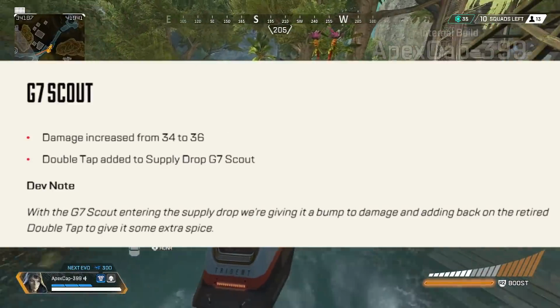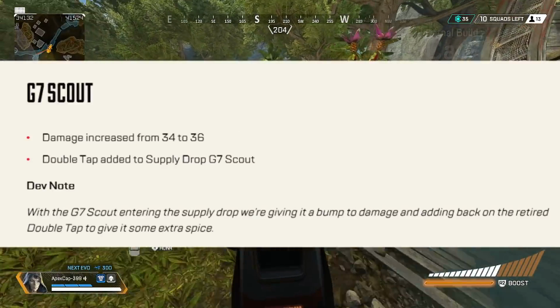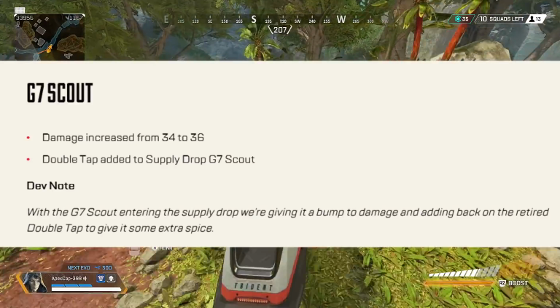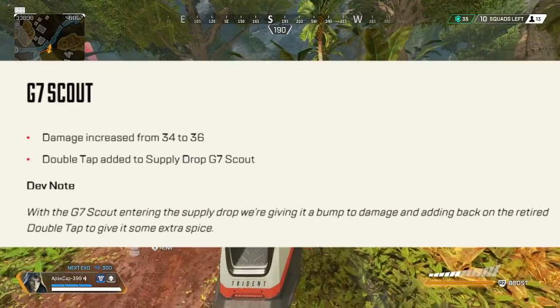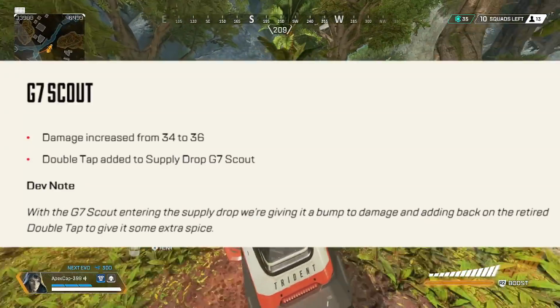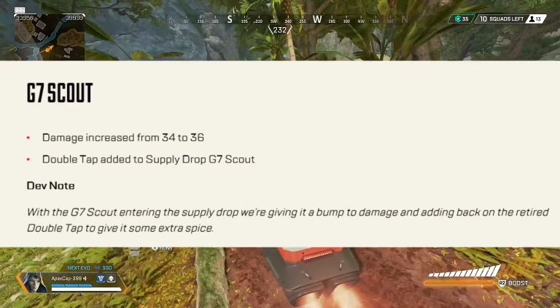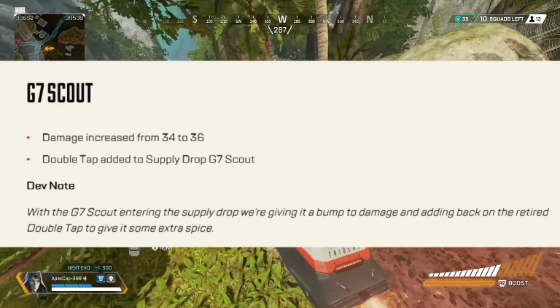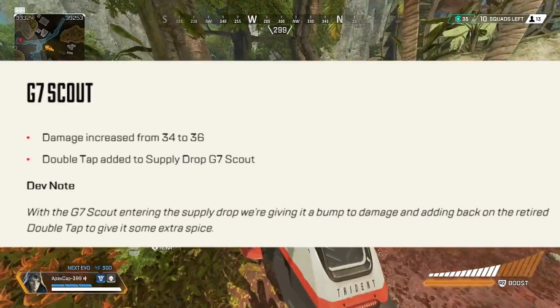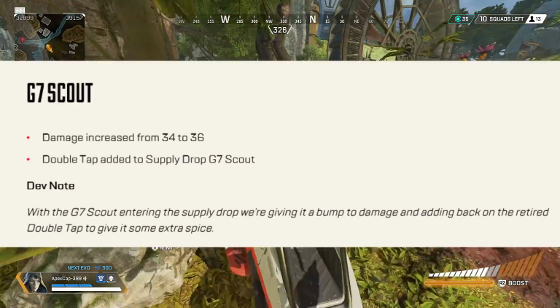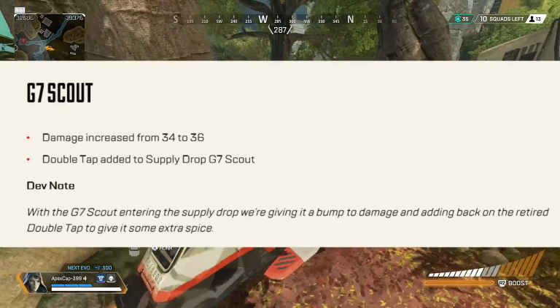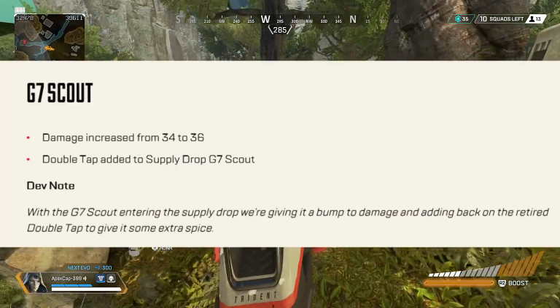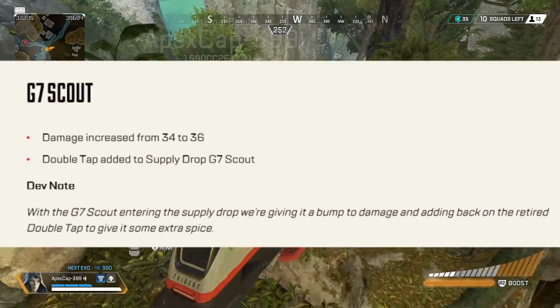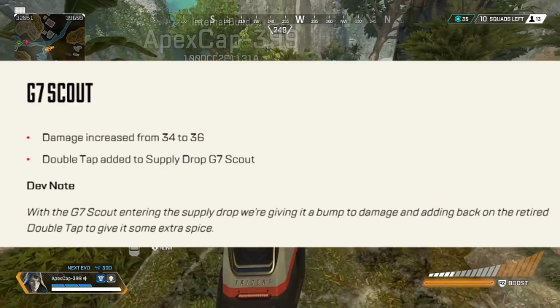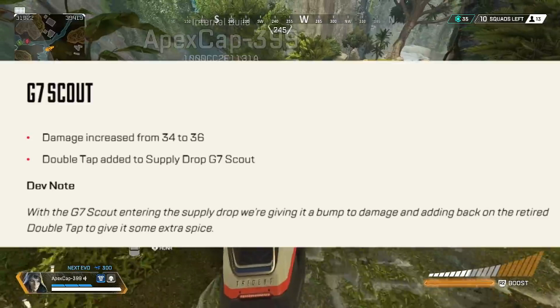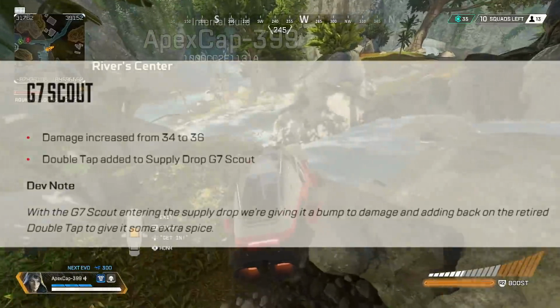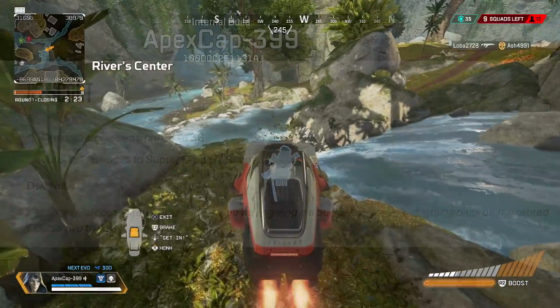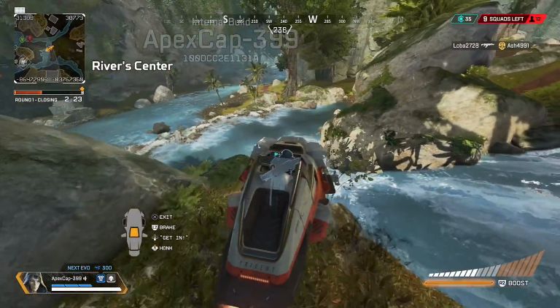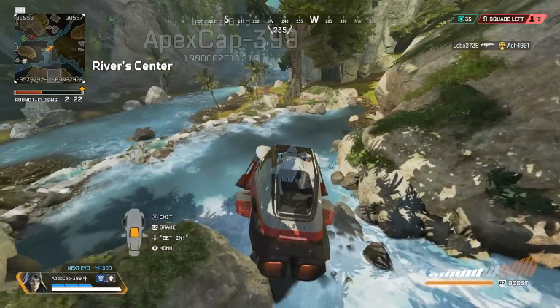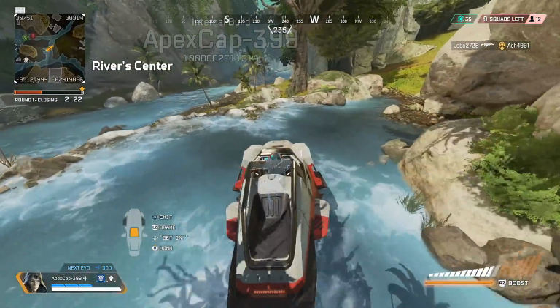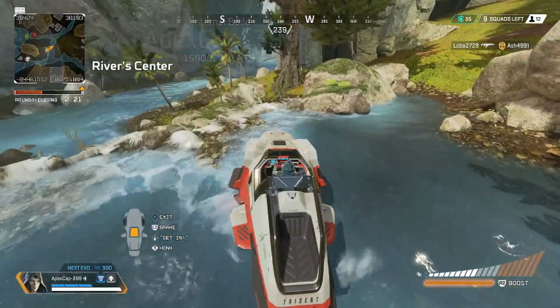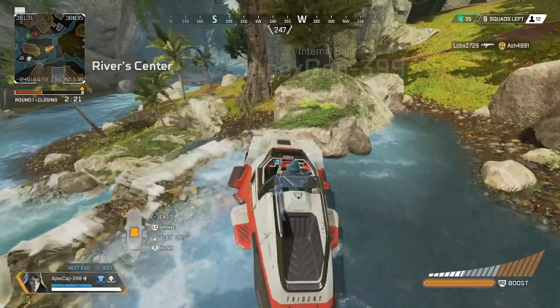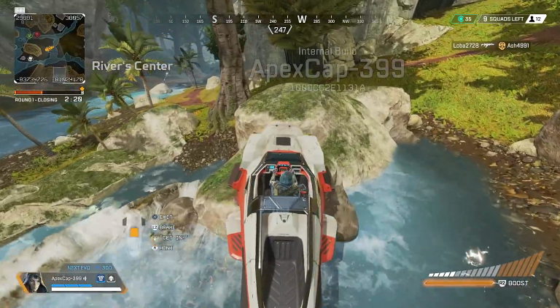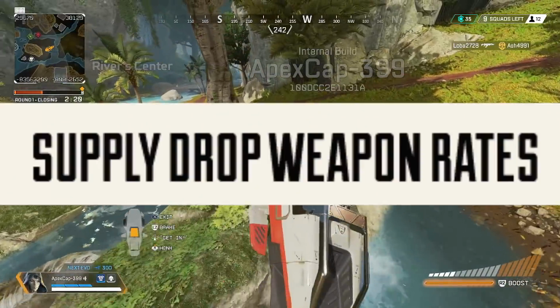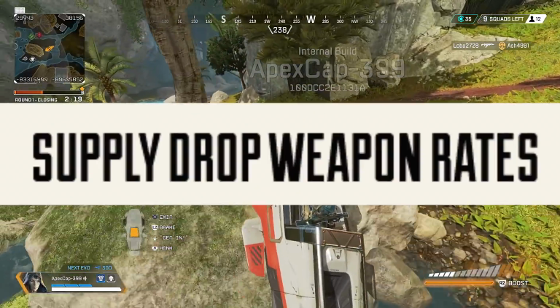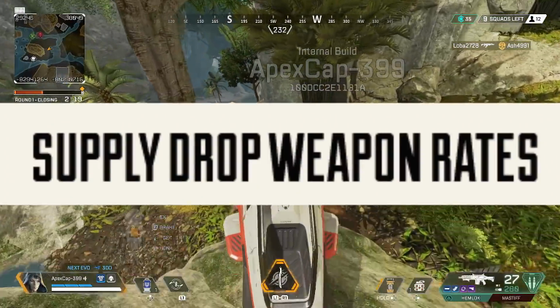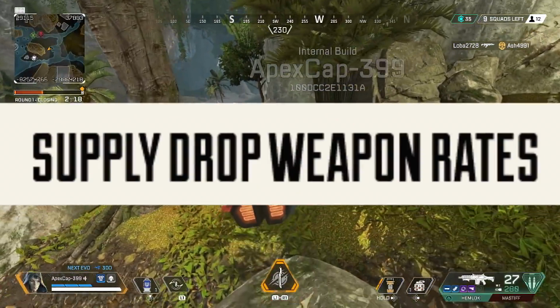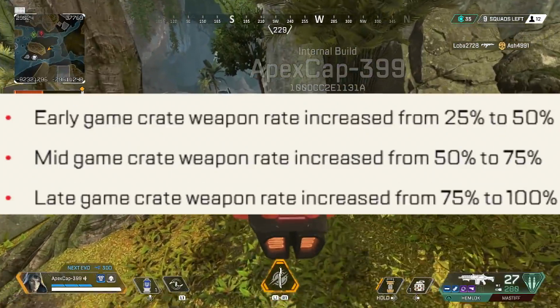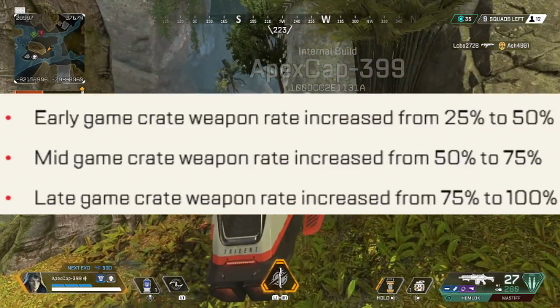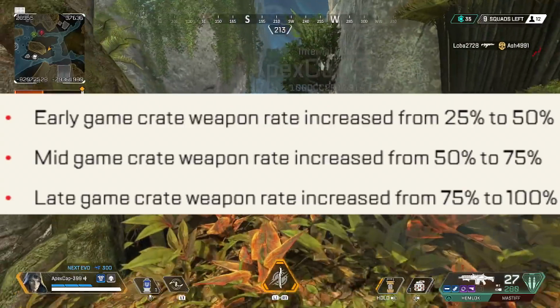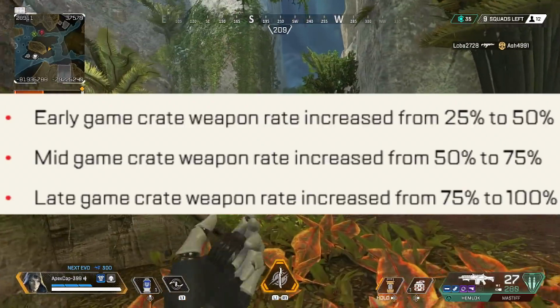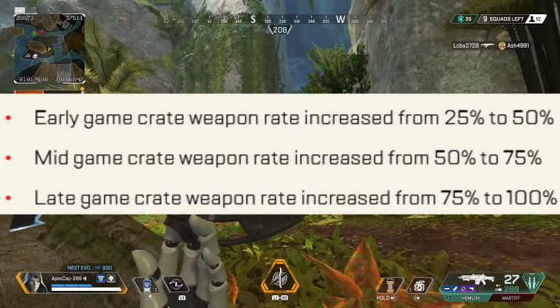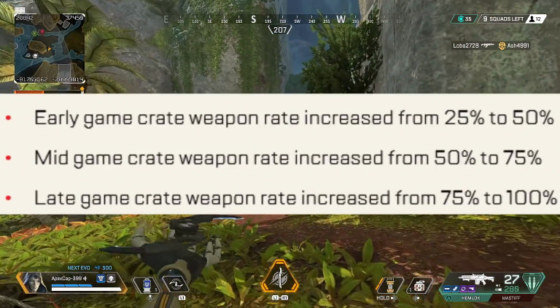As for the G7 Scout going into the supply drop, they're increasing its damage a little — from 30 to 36 — and giving it the Double Tap Trigger. Since we're already on supply drop weapons, the supply drop weapon rates are being updated: early game crate weapon rate increased from 25 to 50 percent.